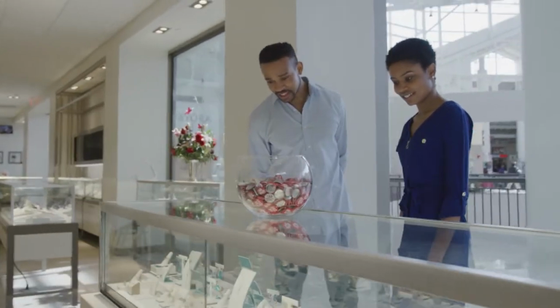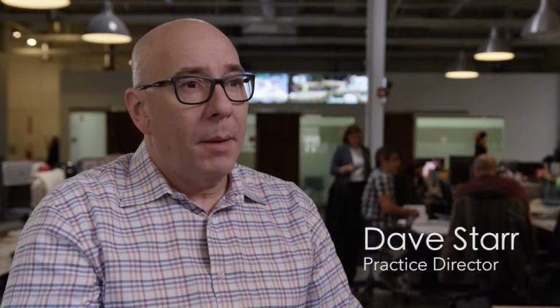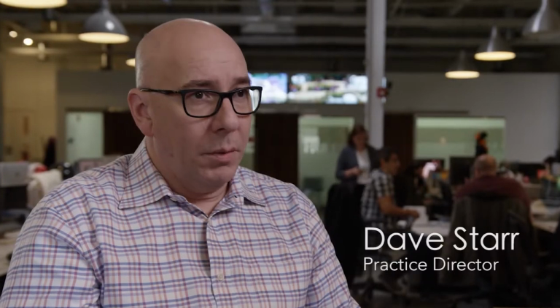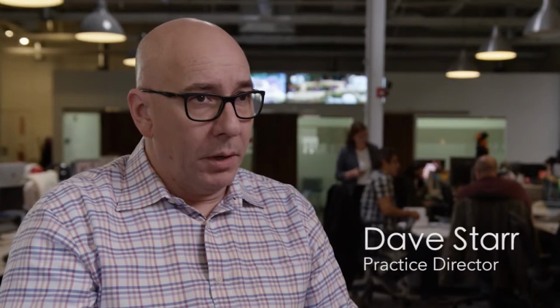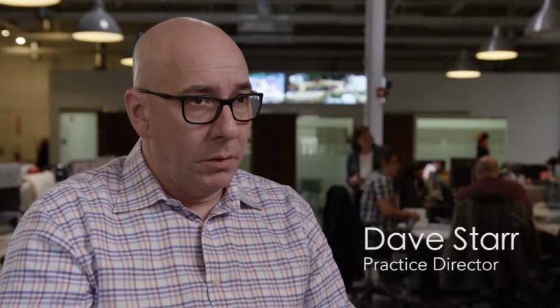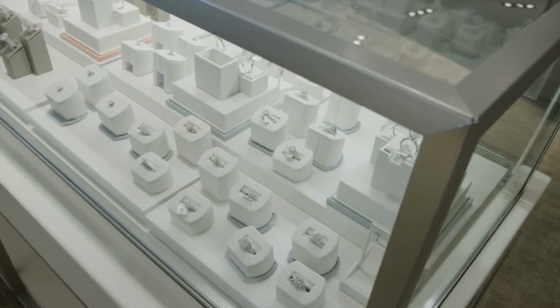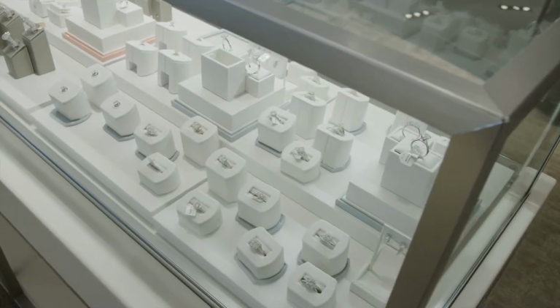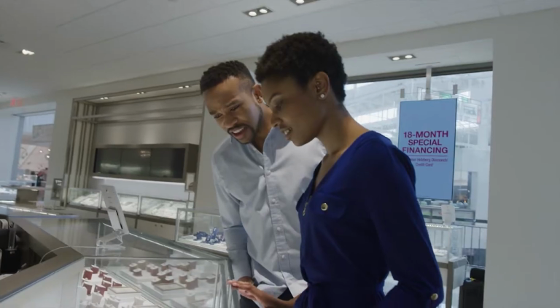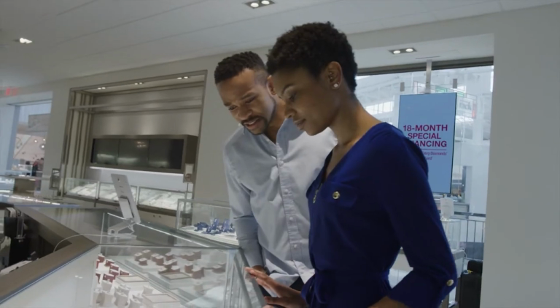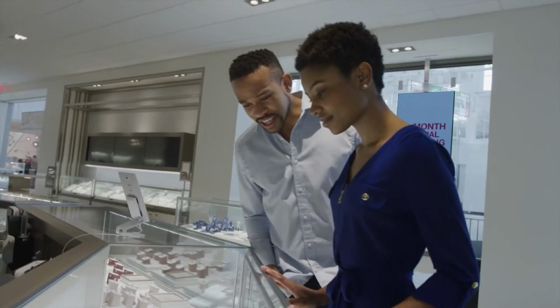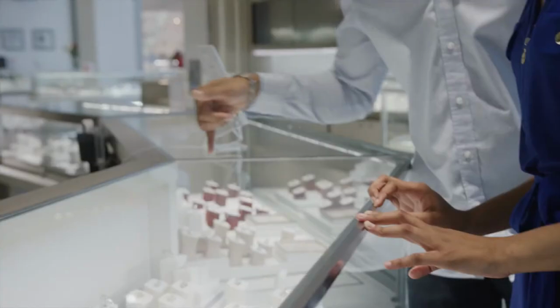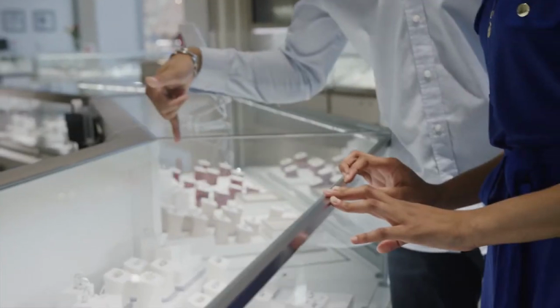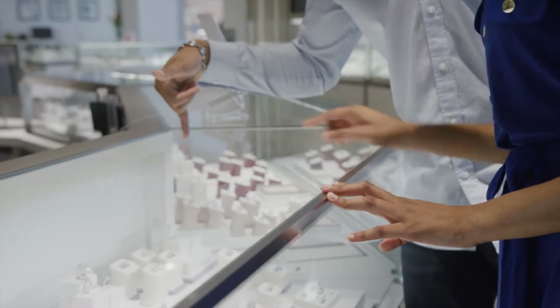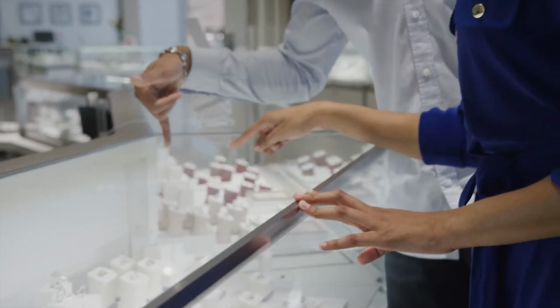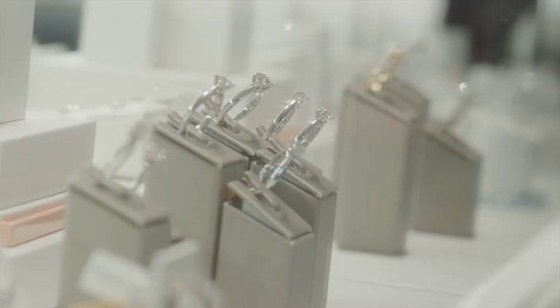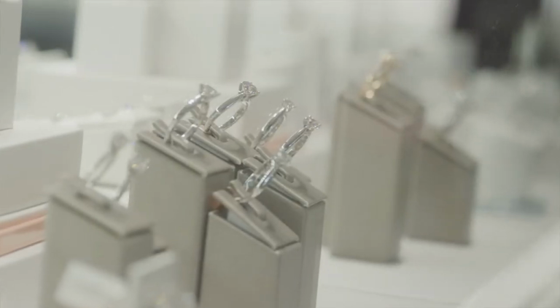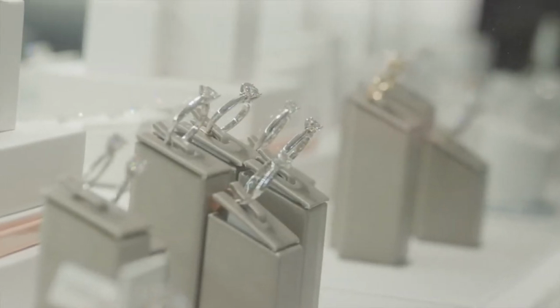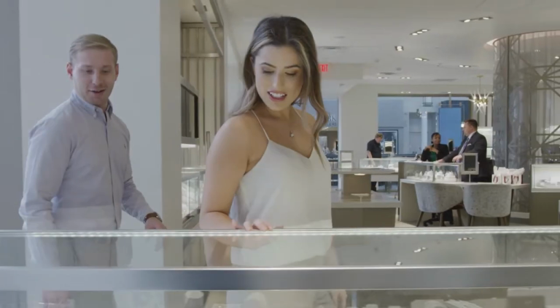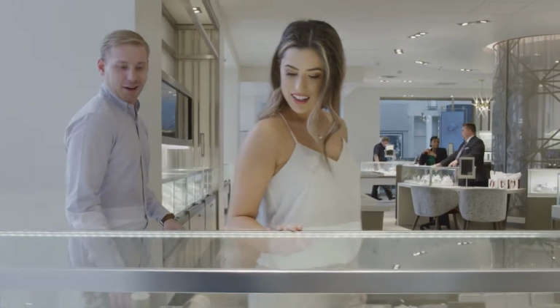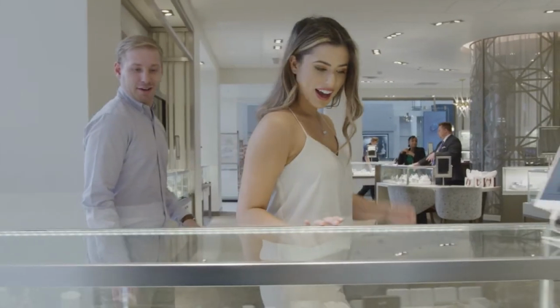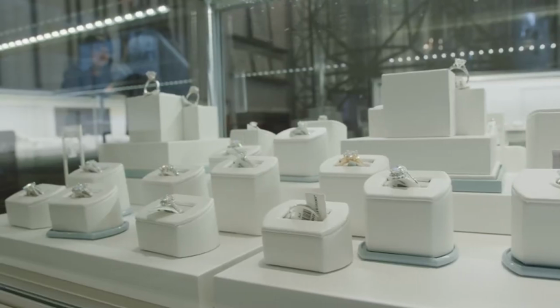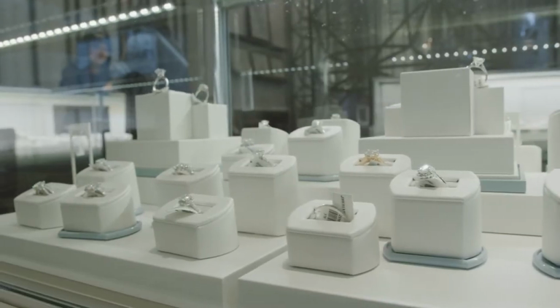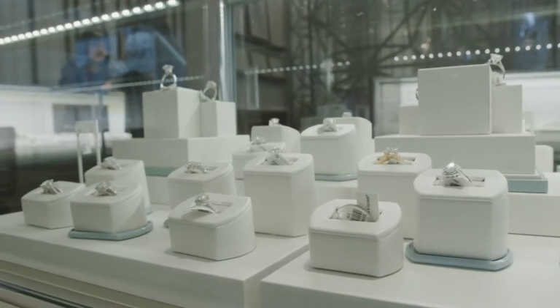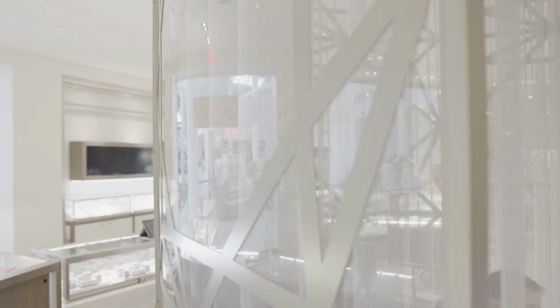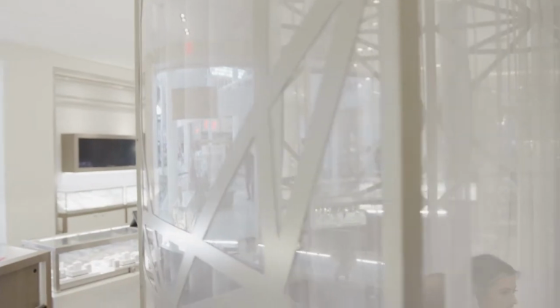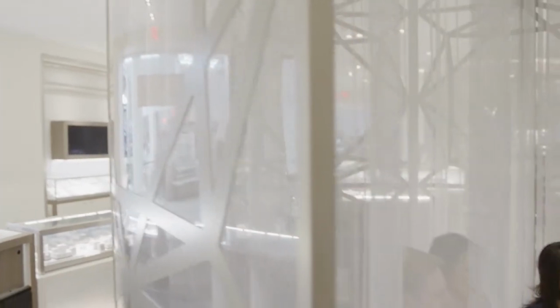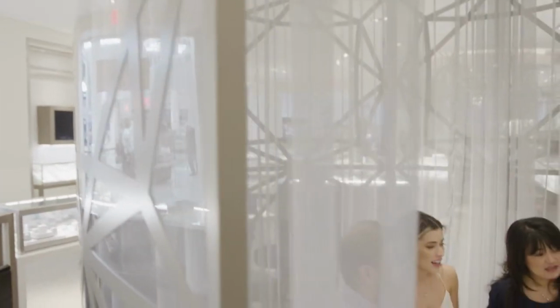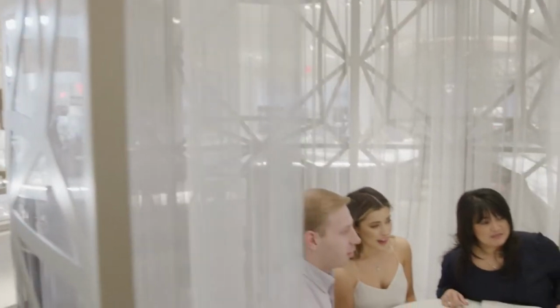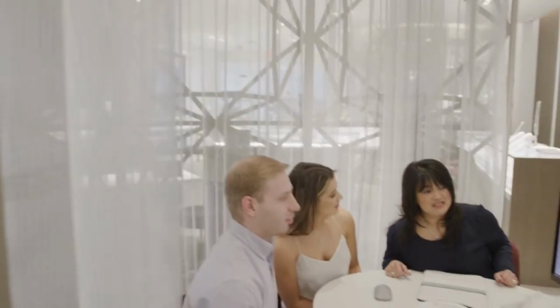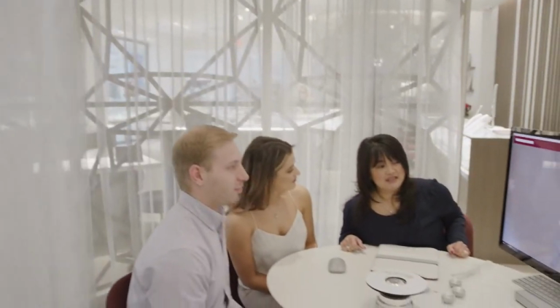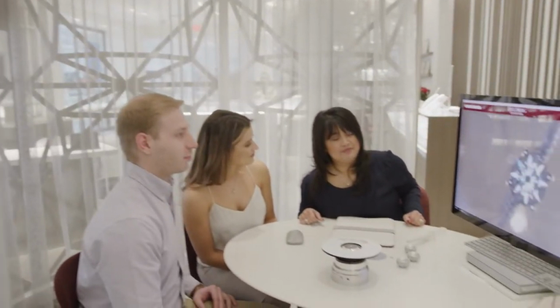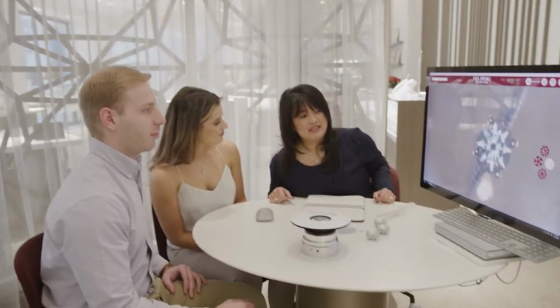DI partnered with Helzberg to build a new journey for the customer, really from start to finish. Two key parts of that journey are the exploration and then the education. The way that manifested itself was two completely unique digital experiences.